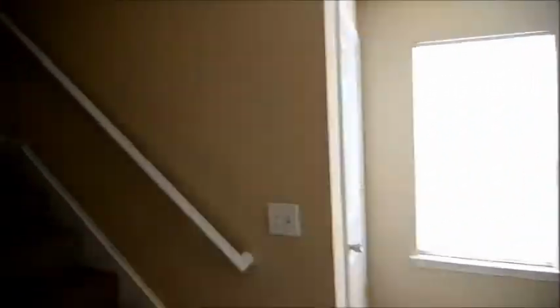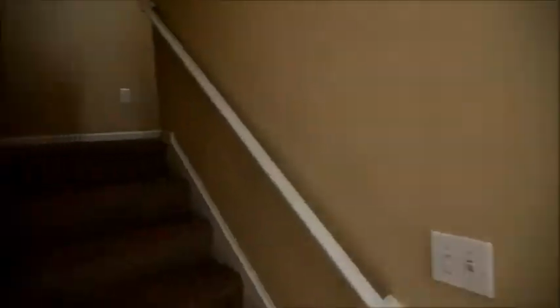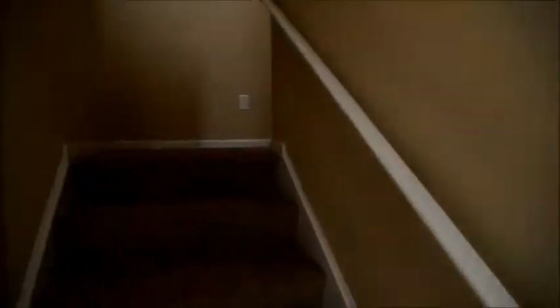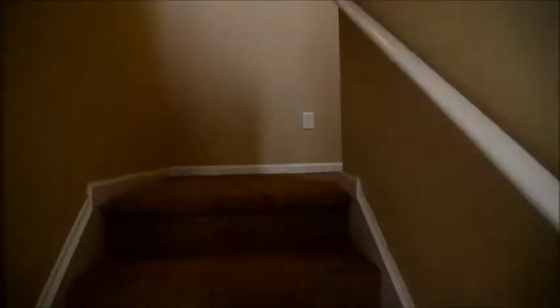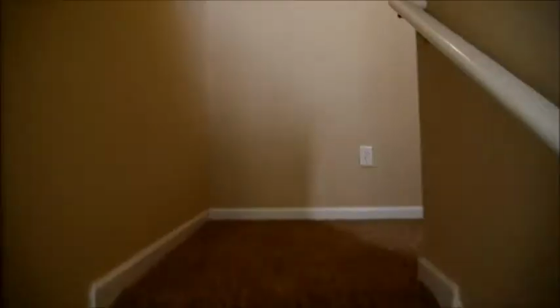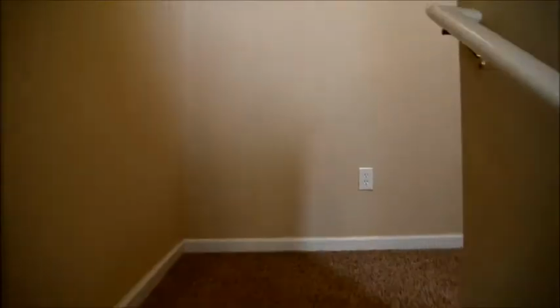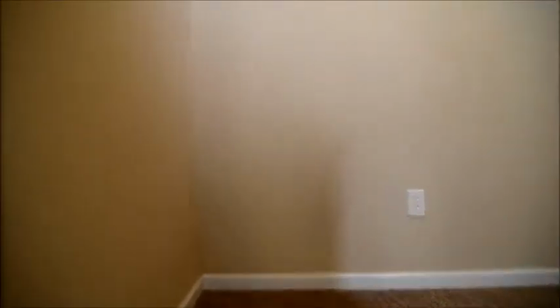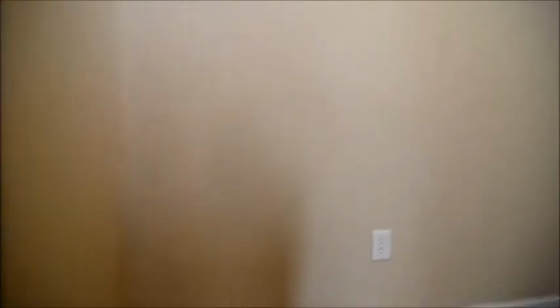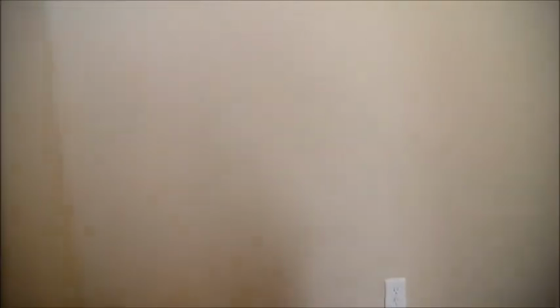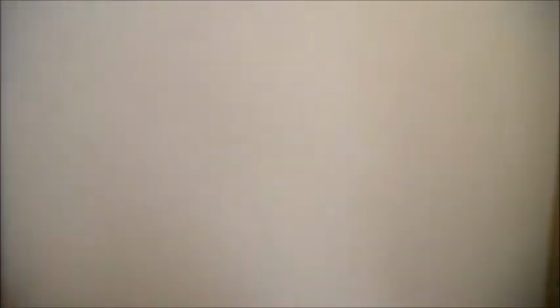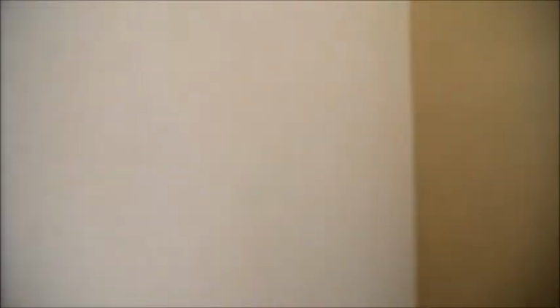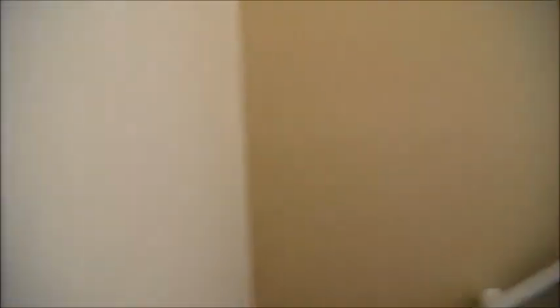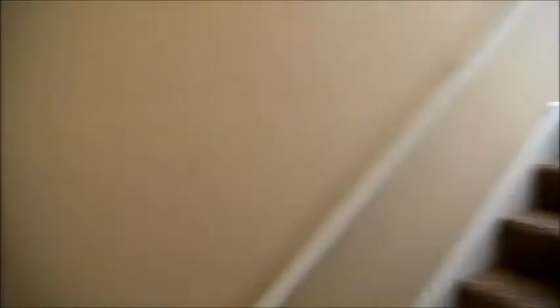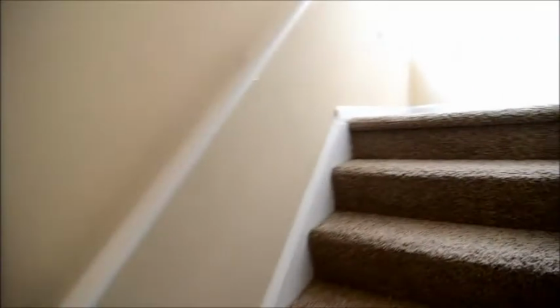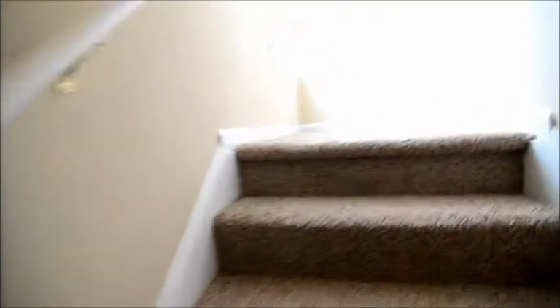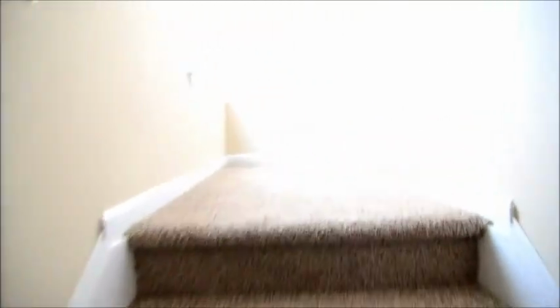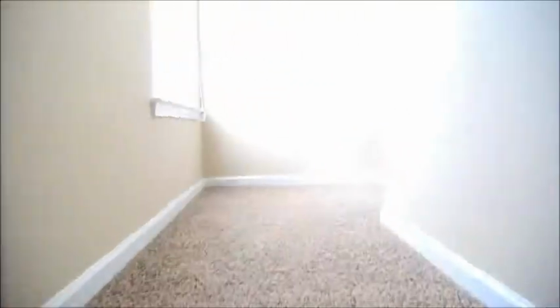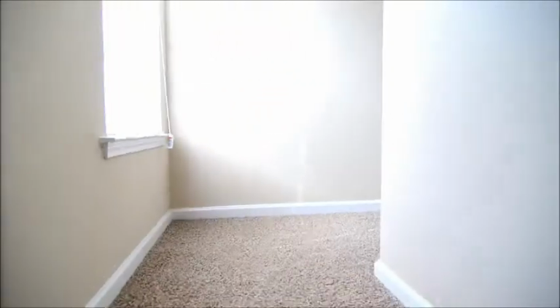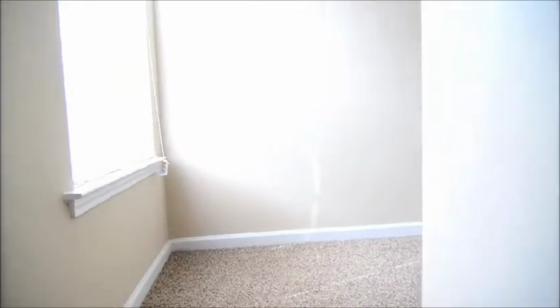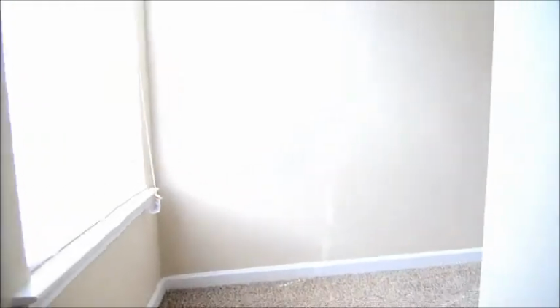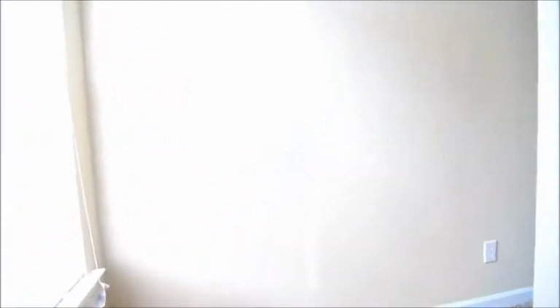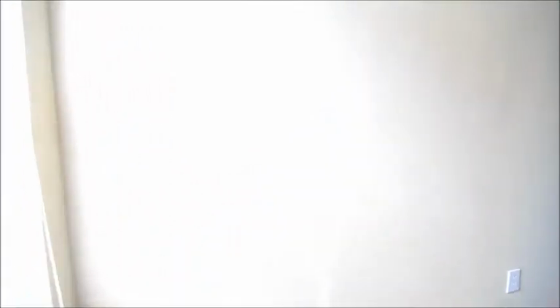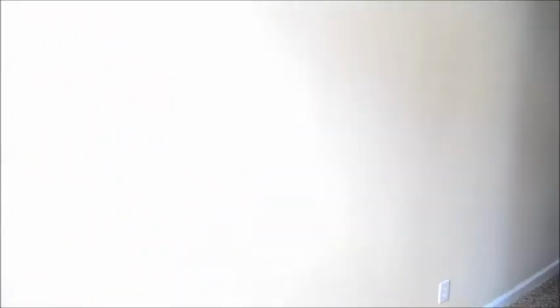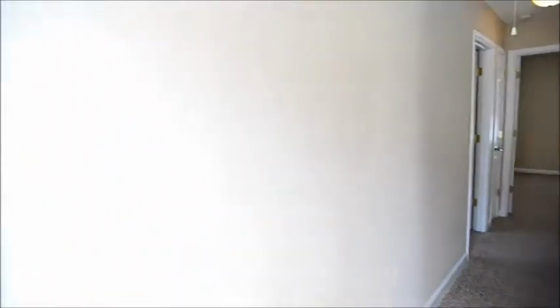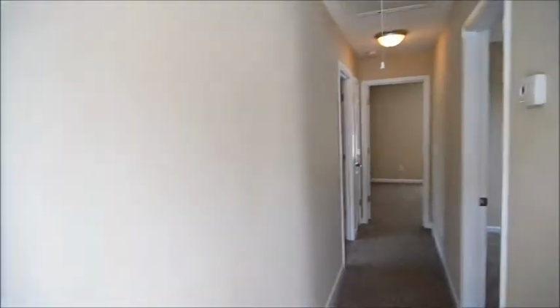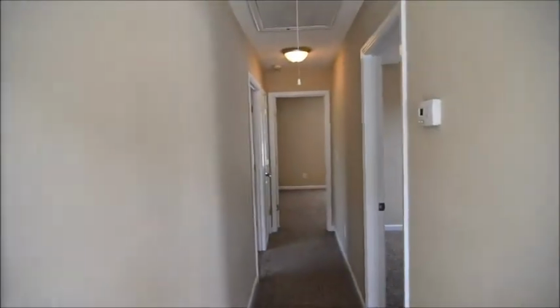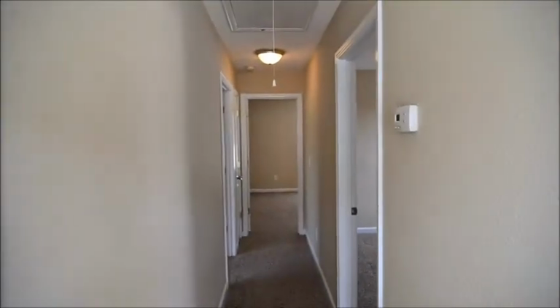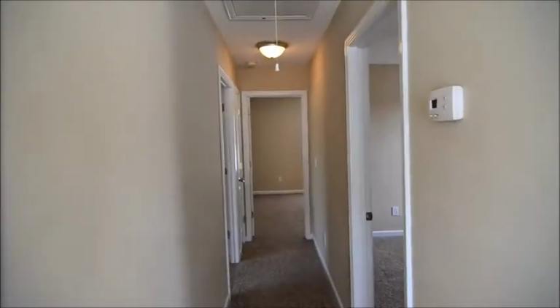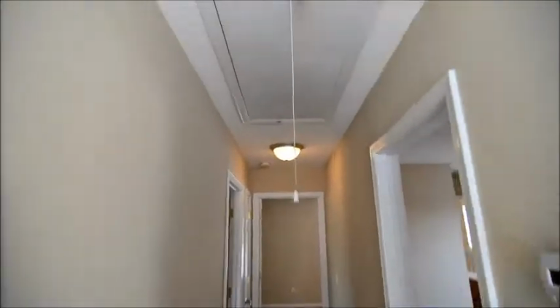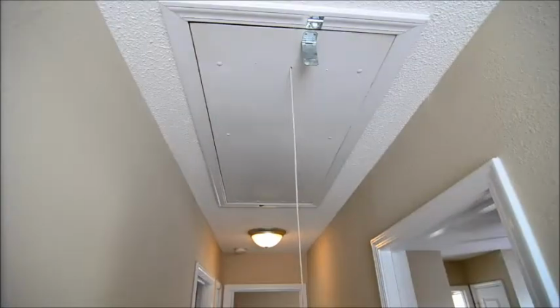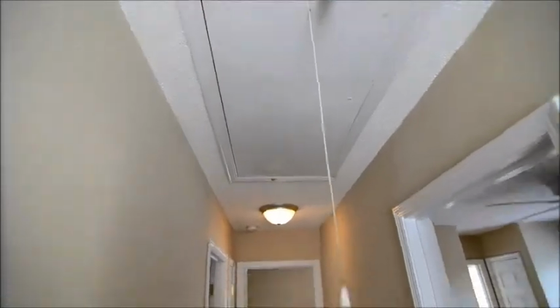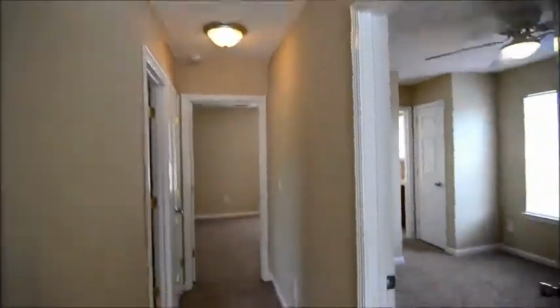Upstairs there are three bedrooms and two bathrooms, all off the hallway. There's also an attic access hatch right there.